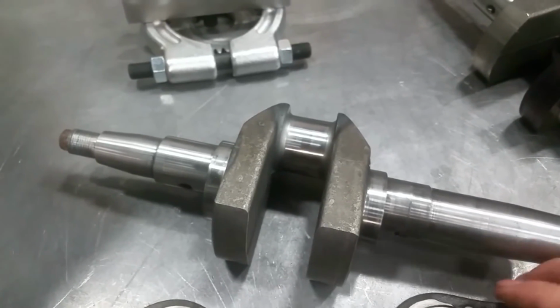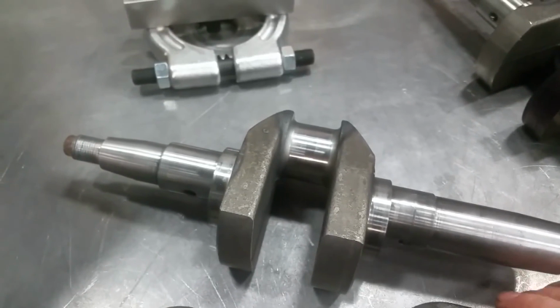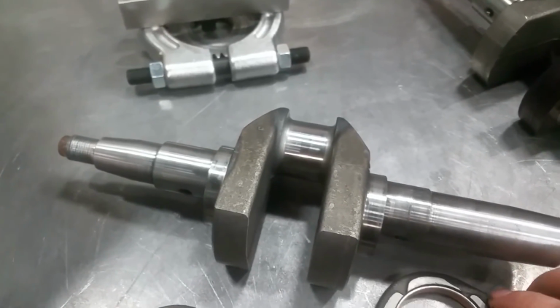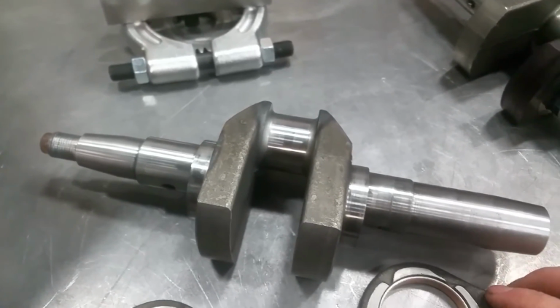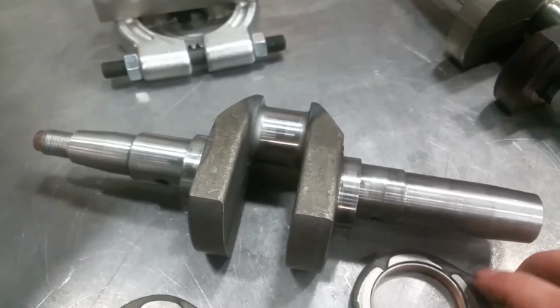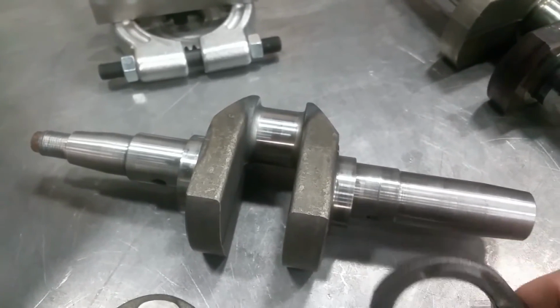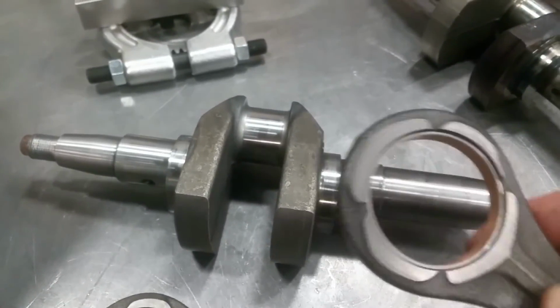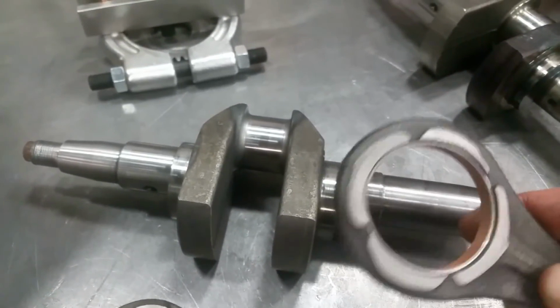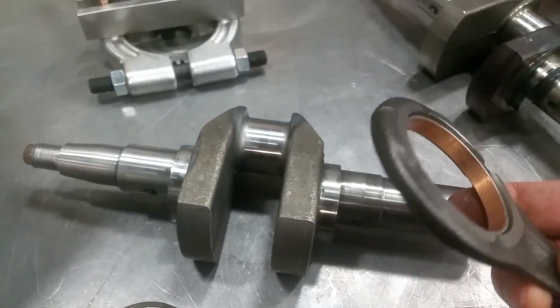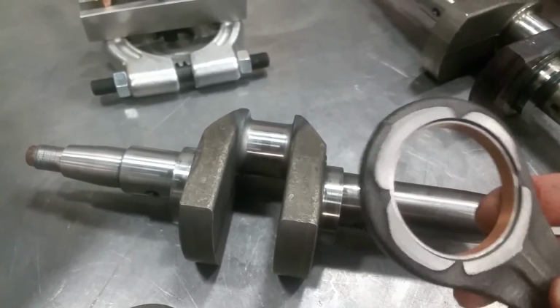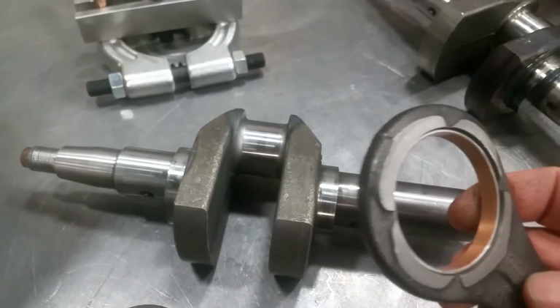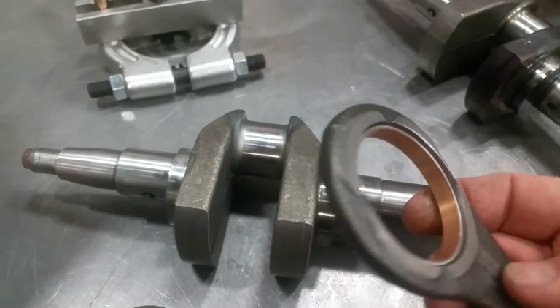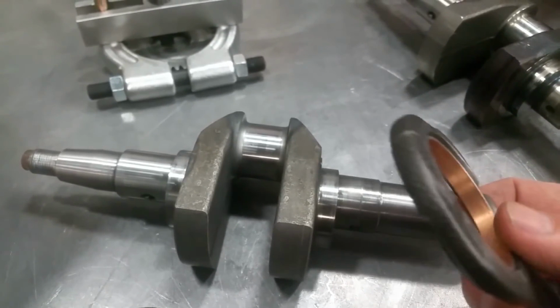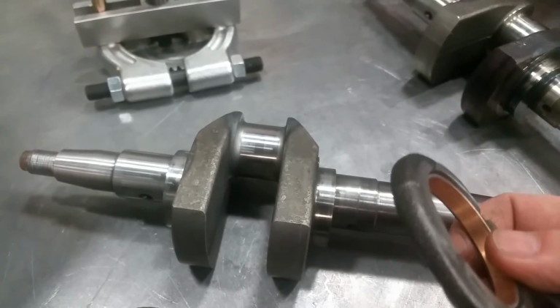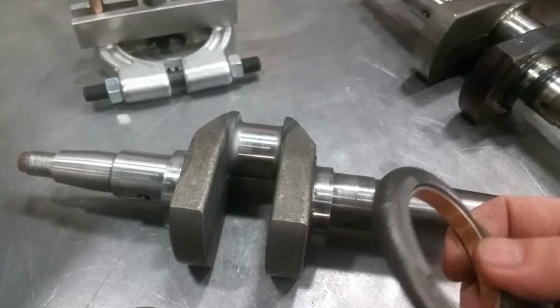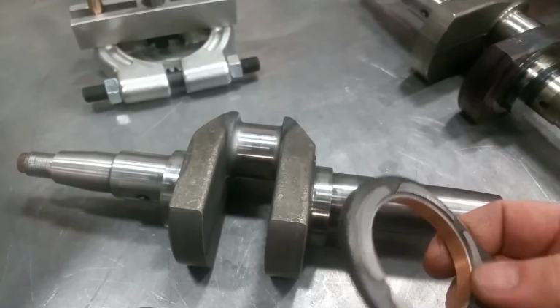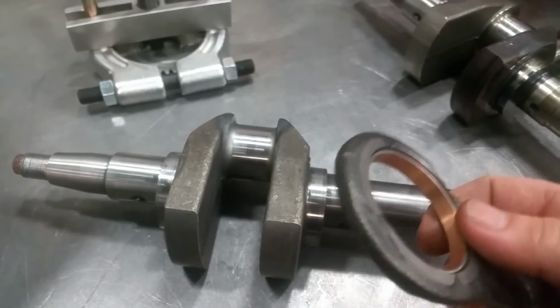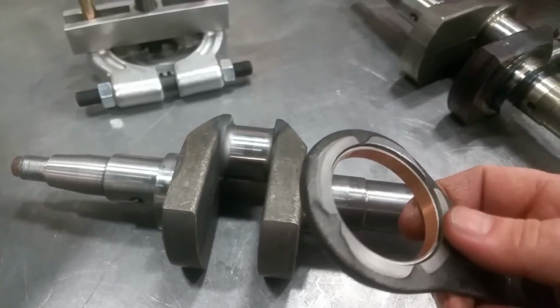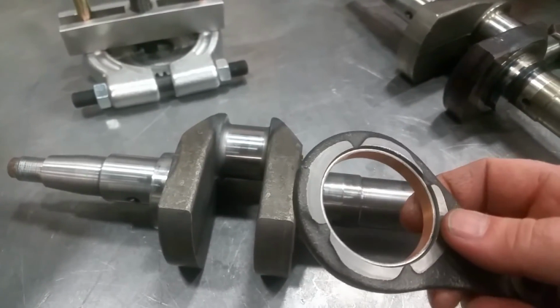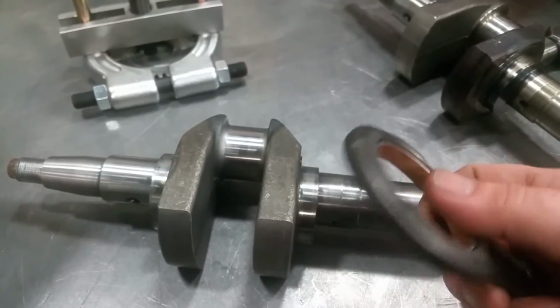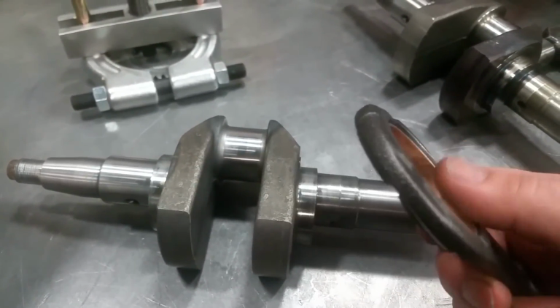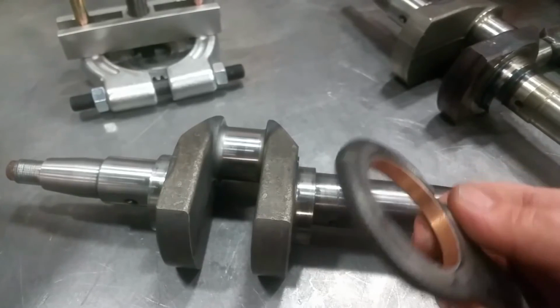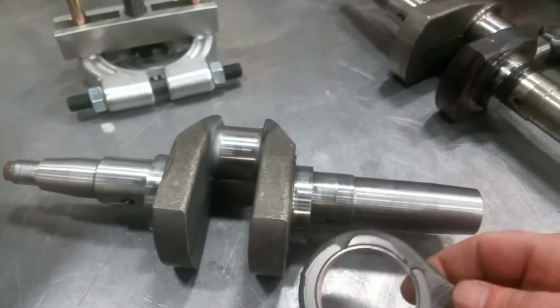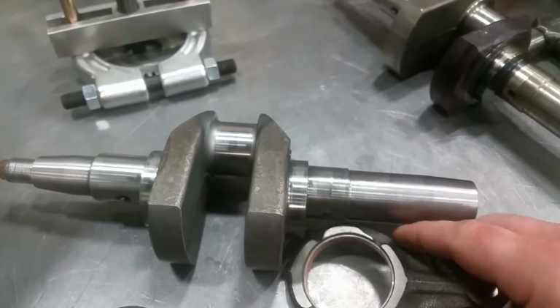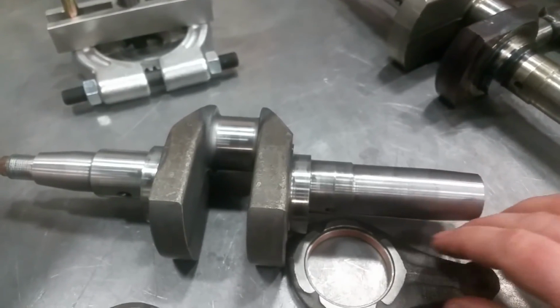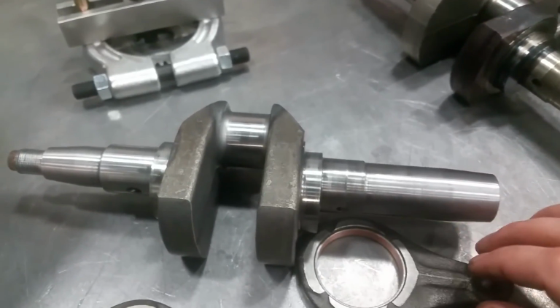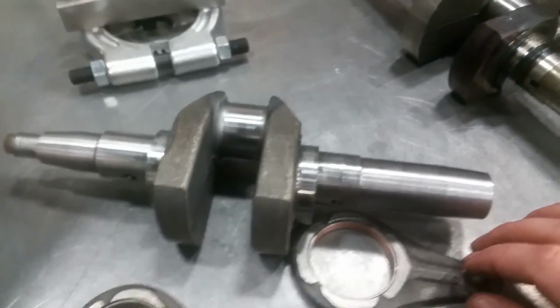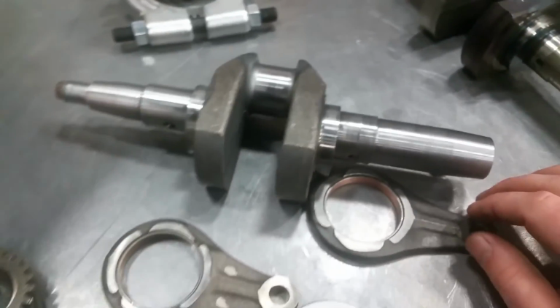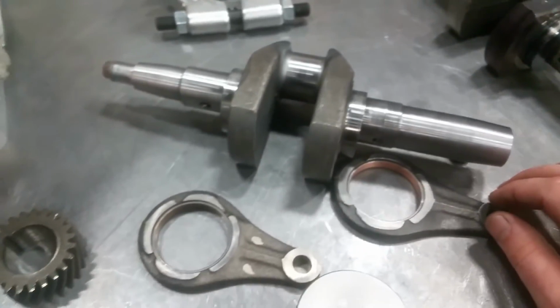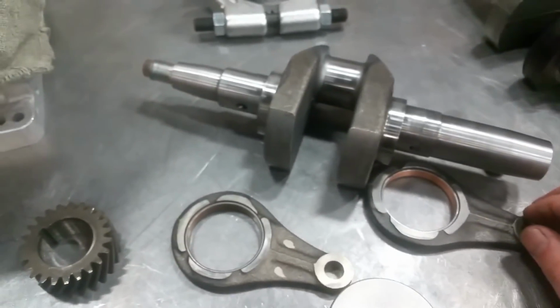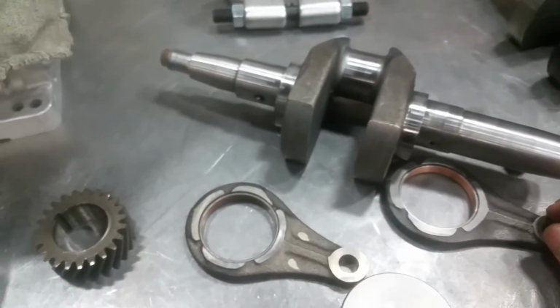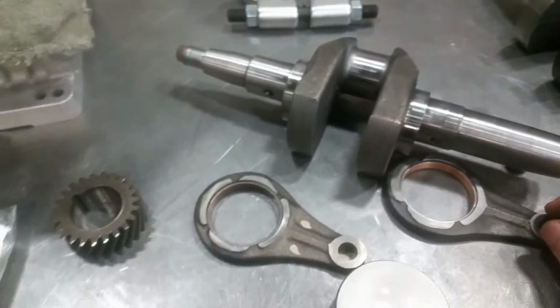If your rebuilder doesn't have the specialized tooling we use, we charge $20 a set to change these bushings. The bushings themselves are just under $10.